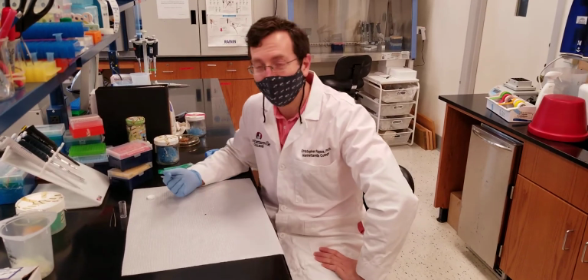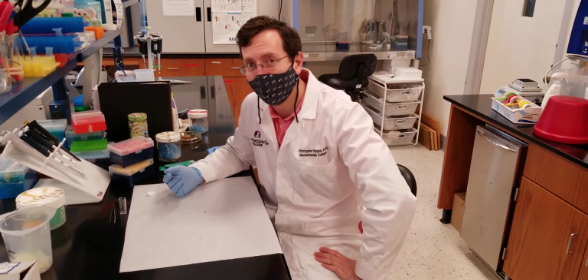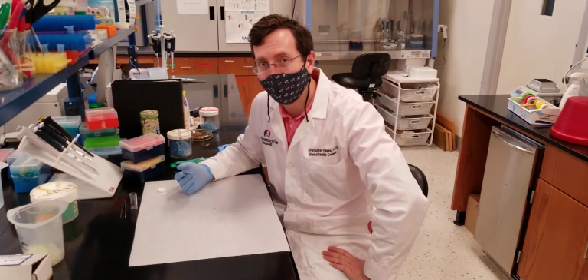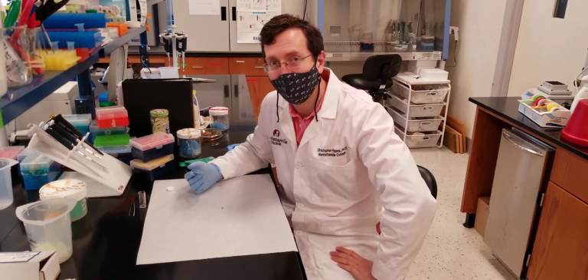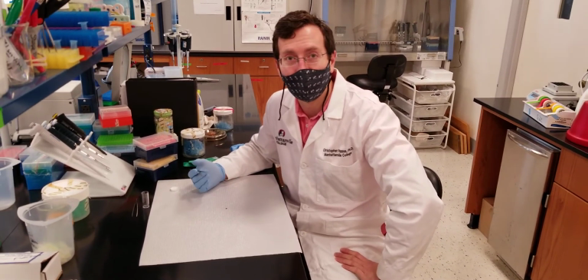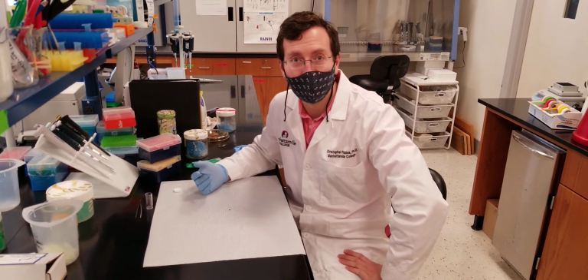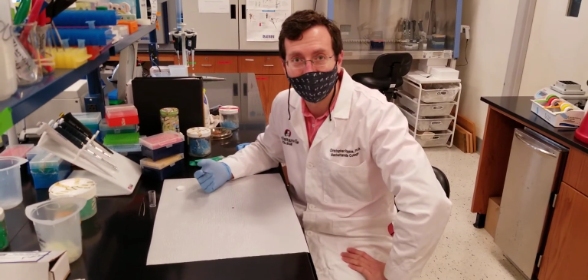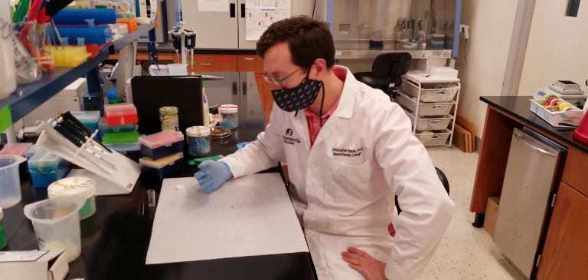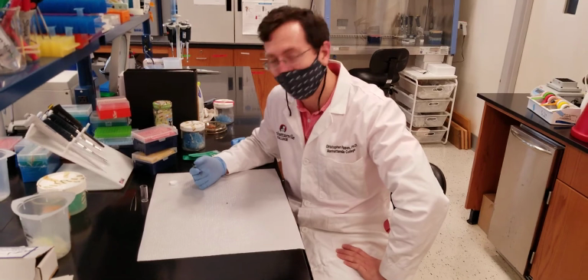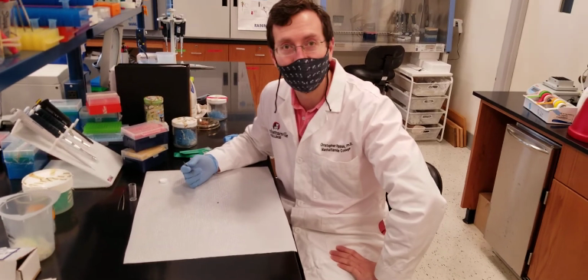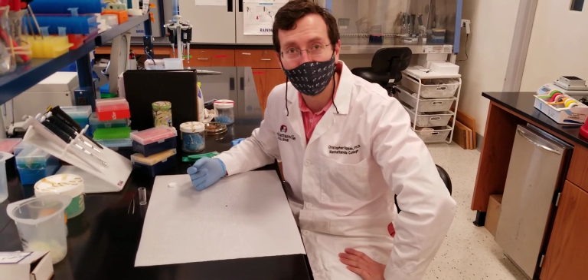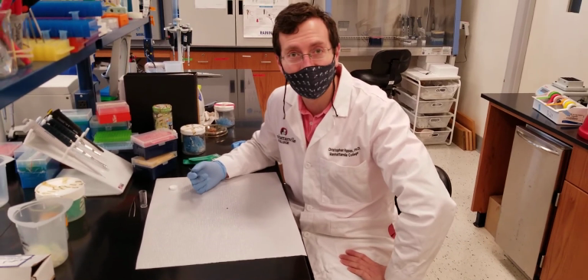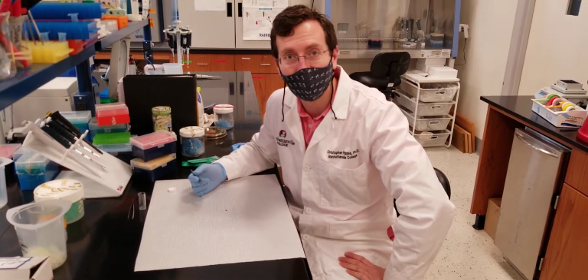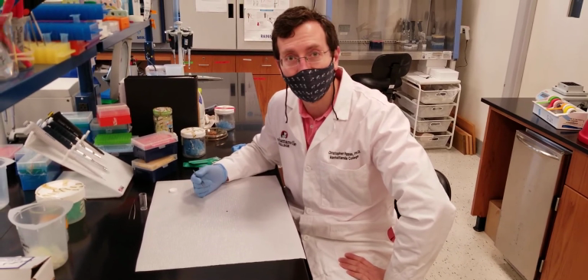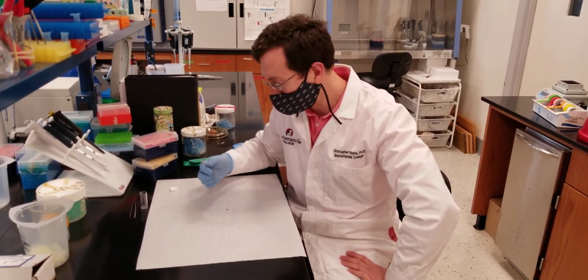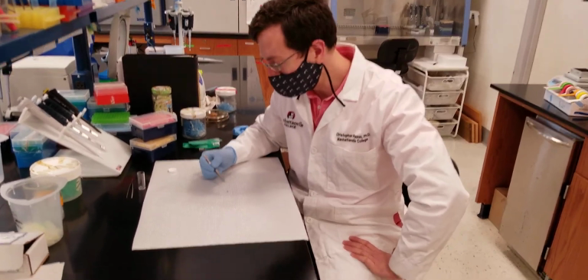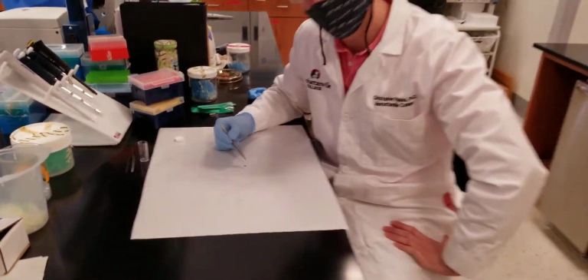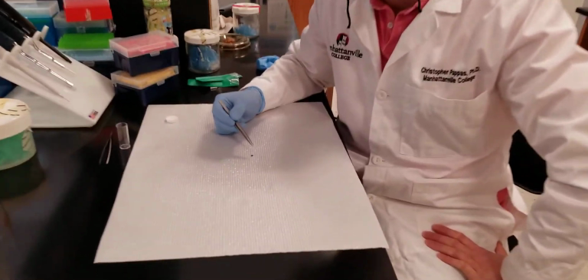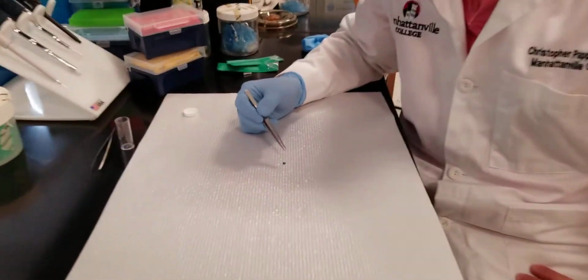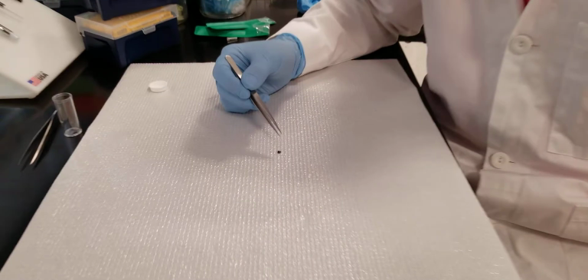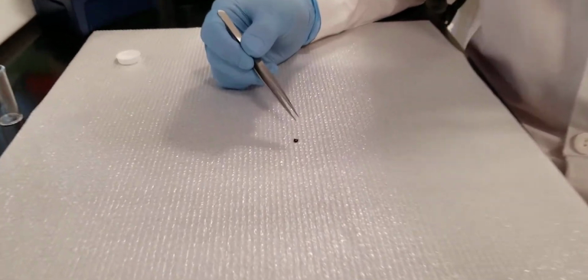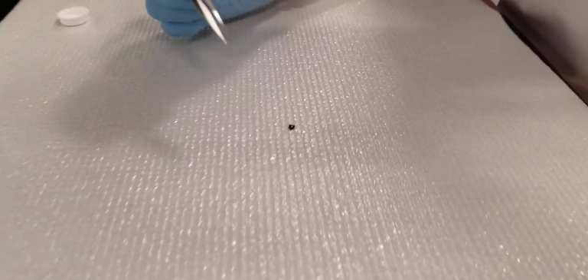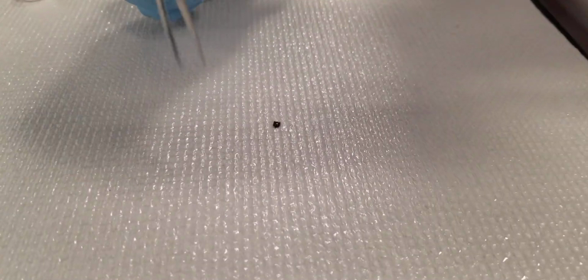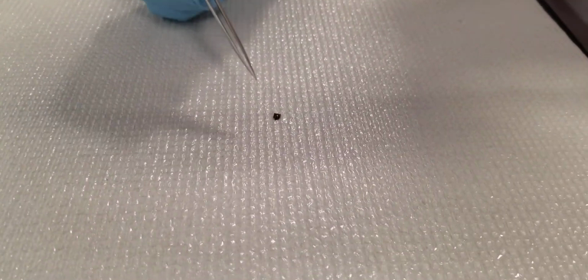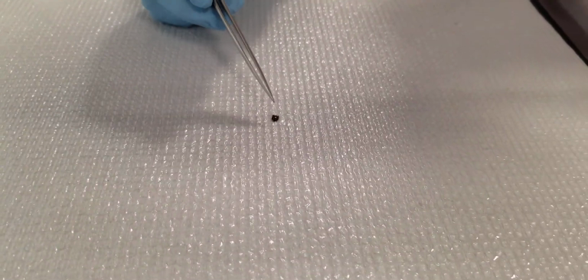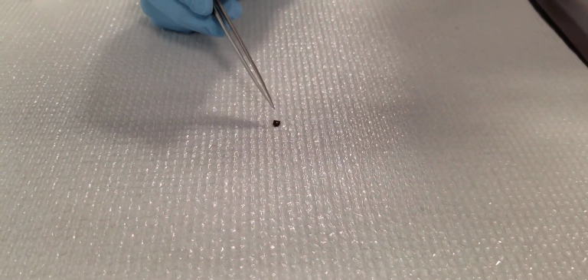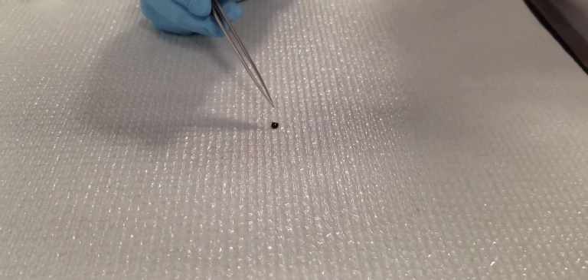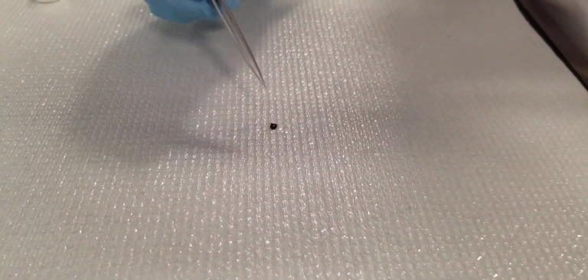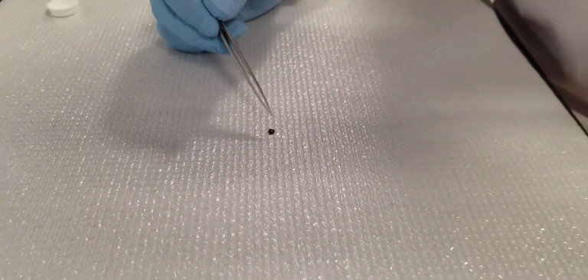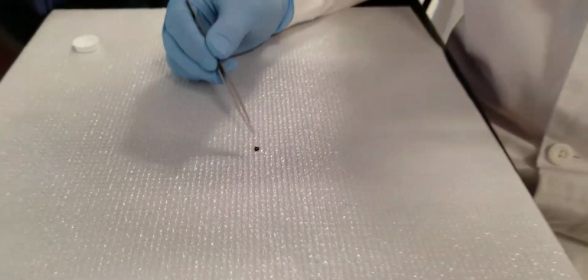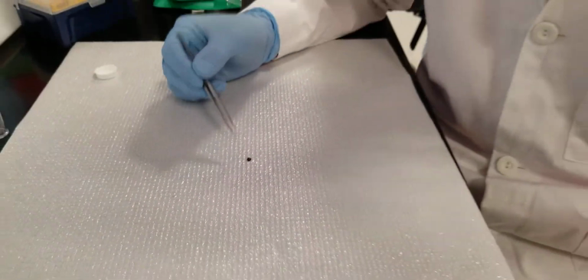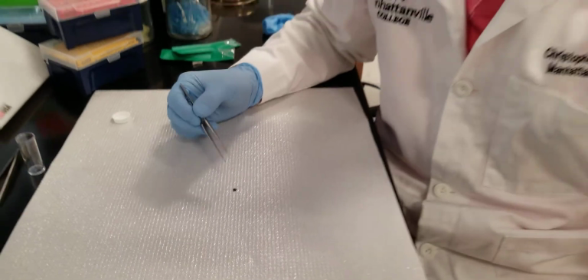Today we're going to be looking at what's called Dermacentor variabilis, otherwise known as the American dog tick or even the wood tick. We have here a sample that came from outside — this is found in nature. This is an adult male tick. We can see that because of the size and because of the markings on the back.